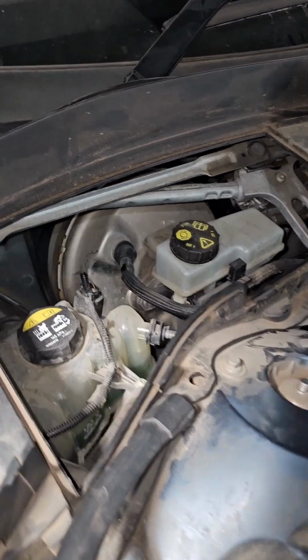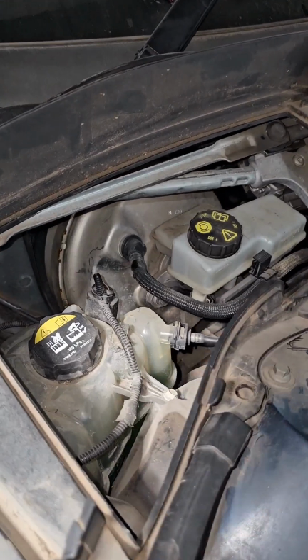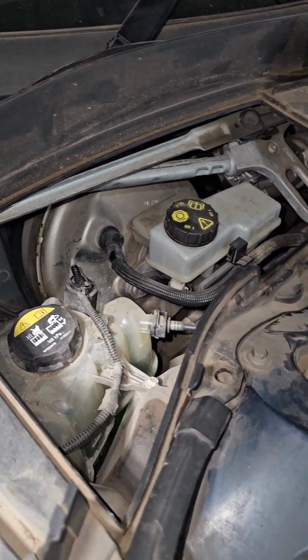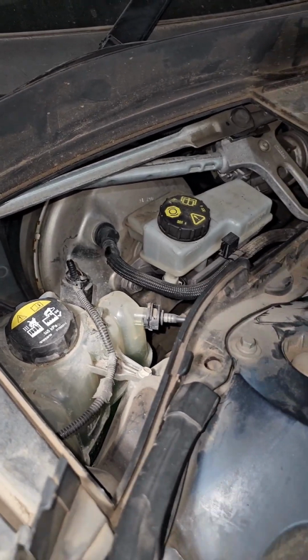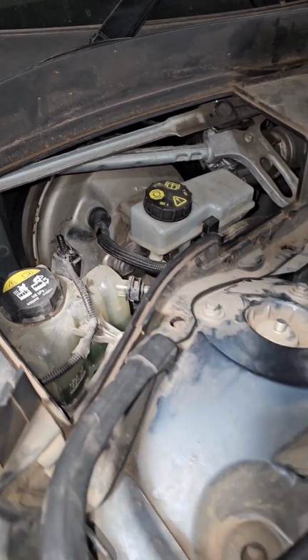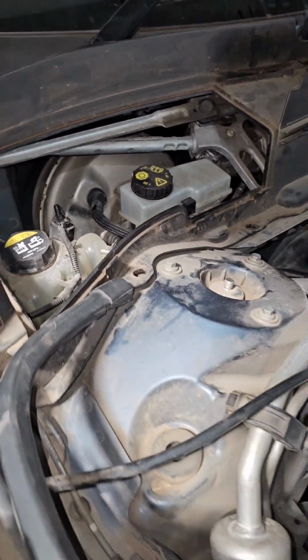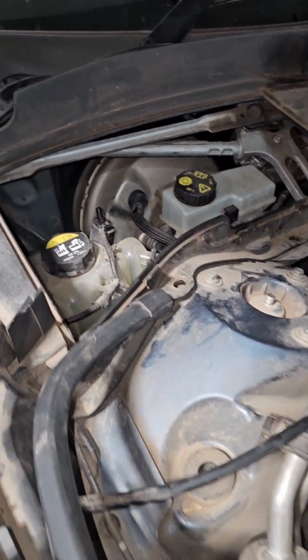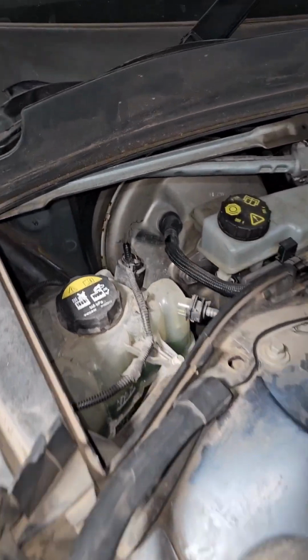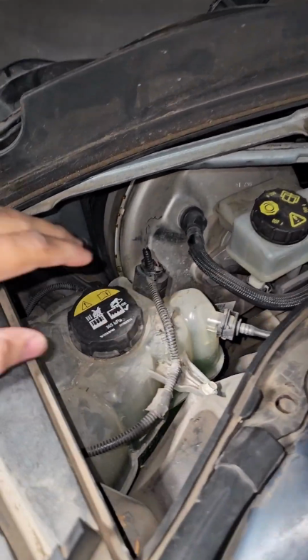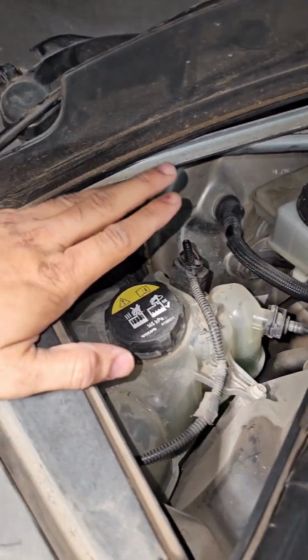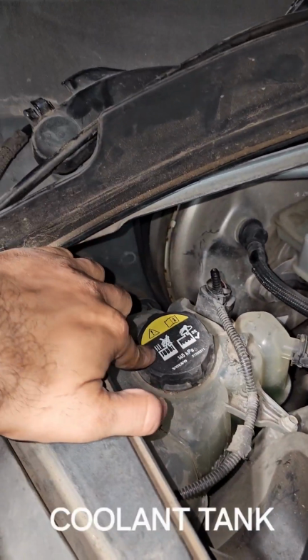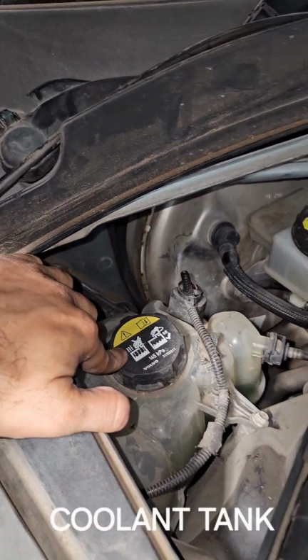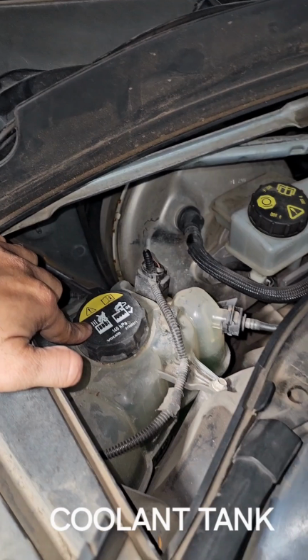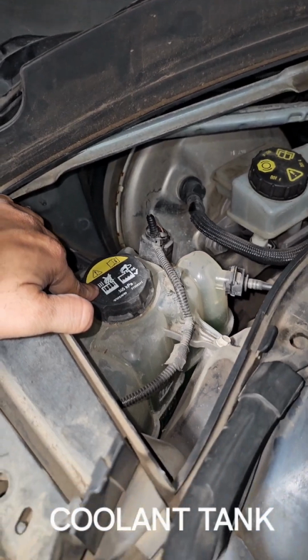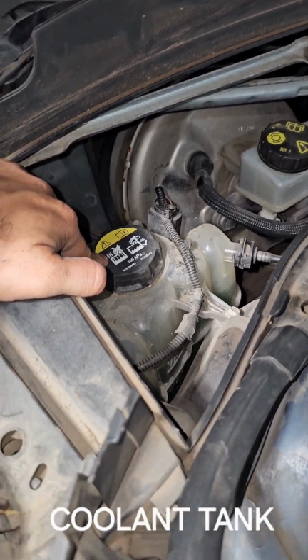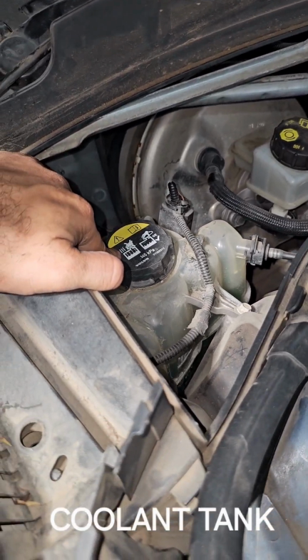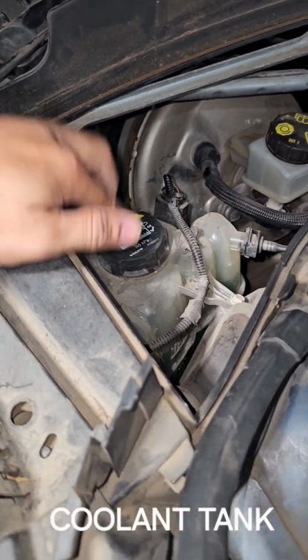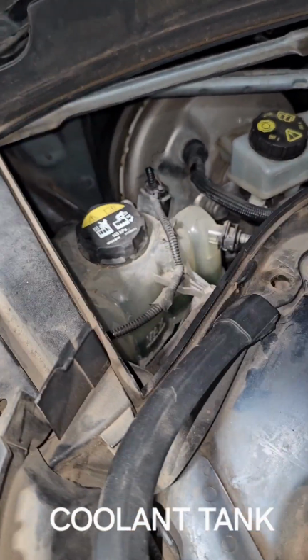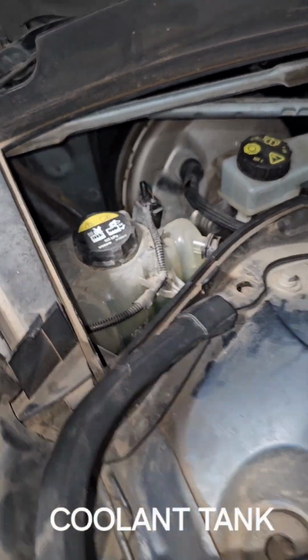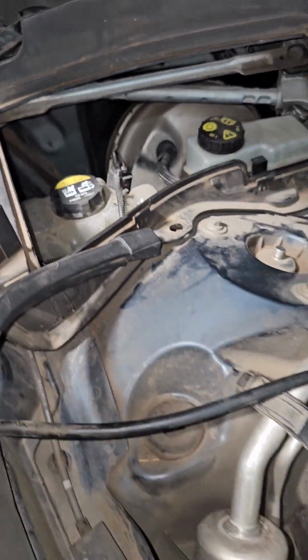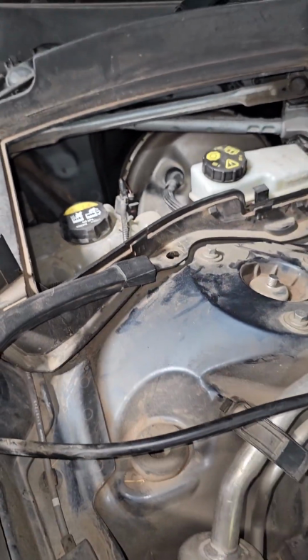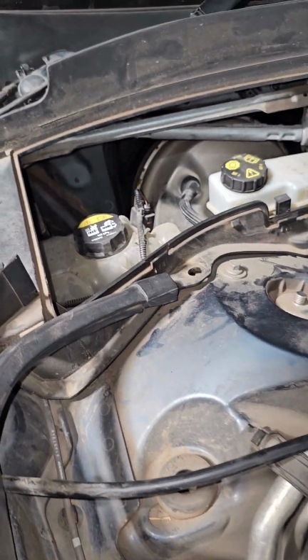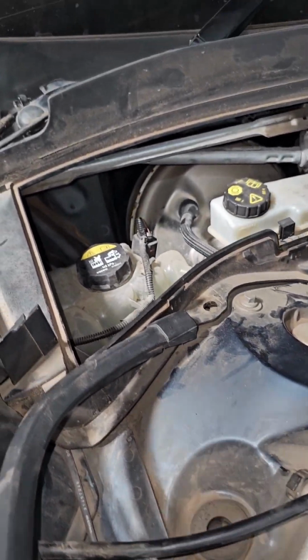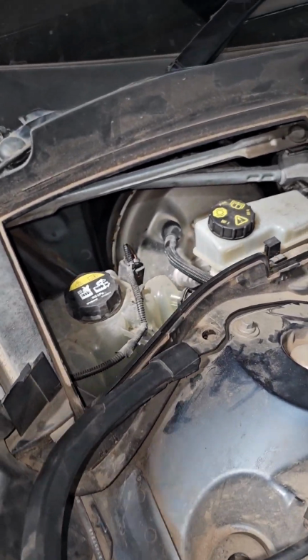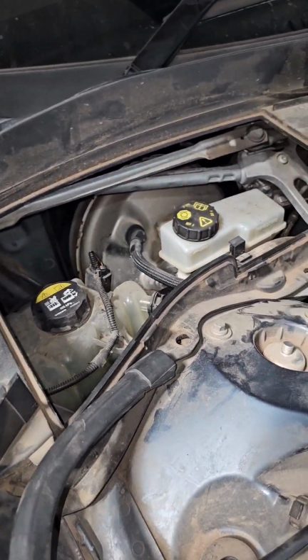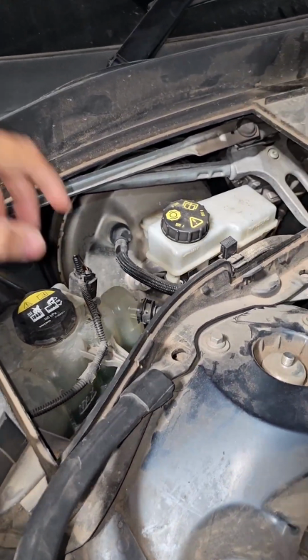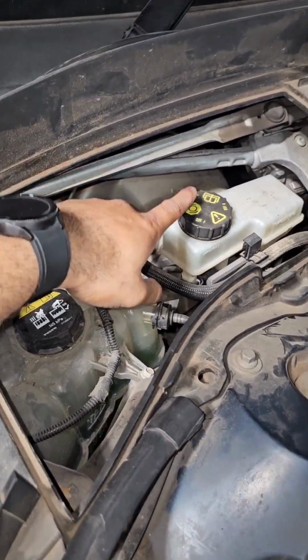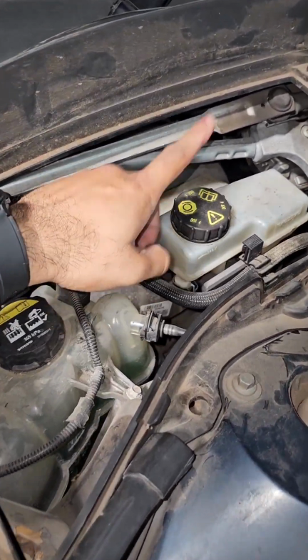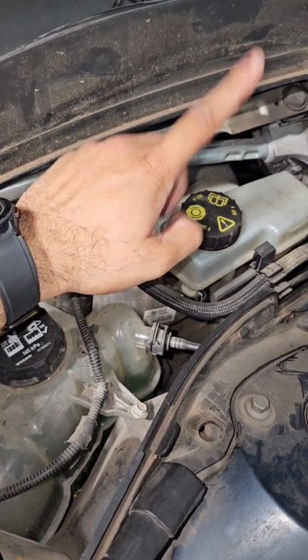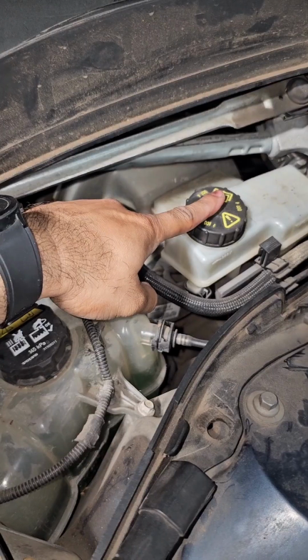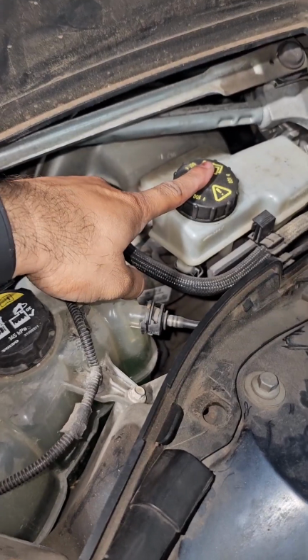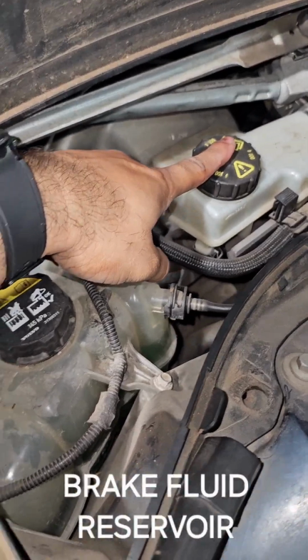Coming to the engine compartment — that's where the coolant expansion tank is. You need to get access to it by removing quite a lot of cowl top plastic components. That's the brake reservoir.